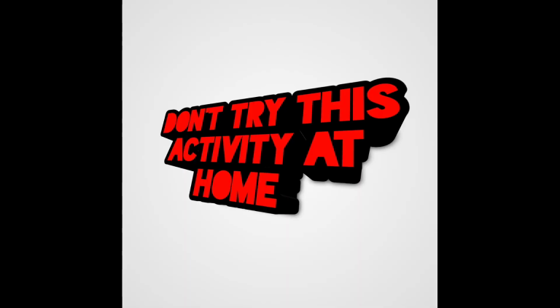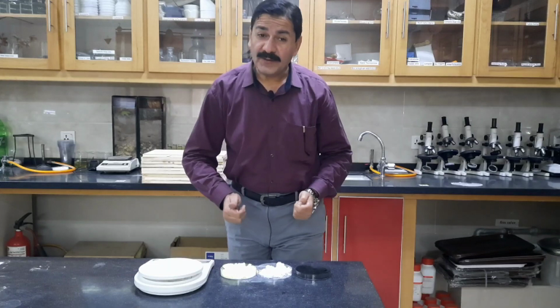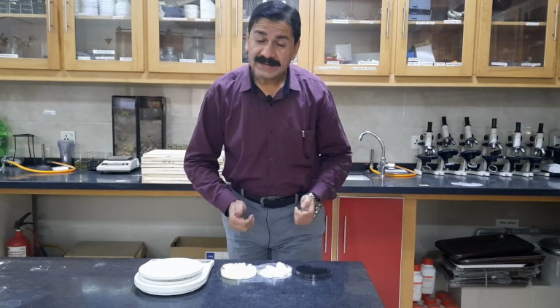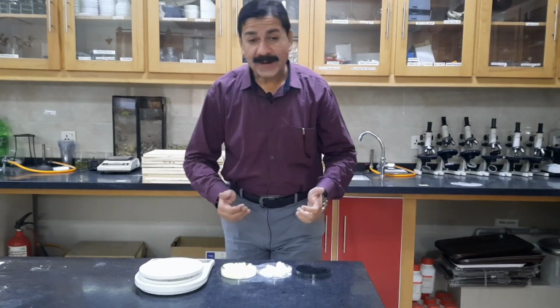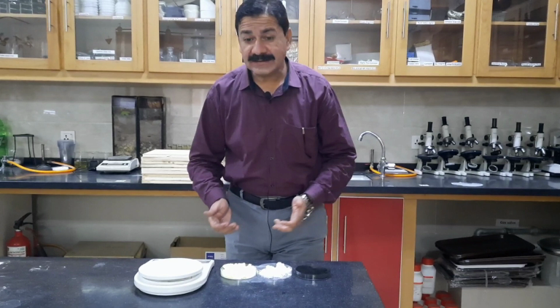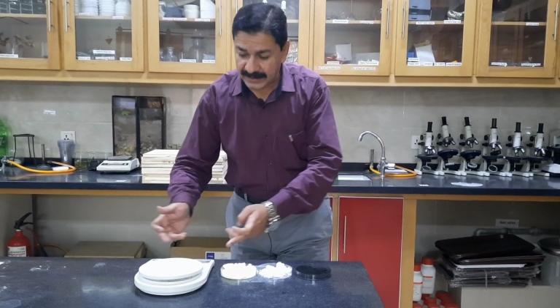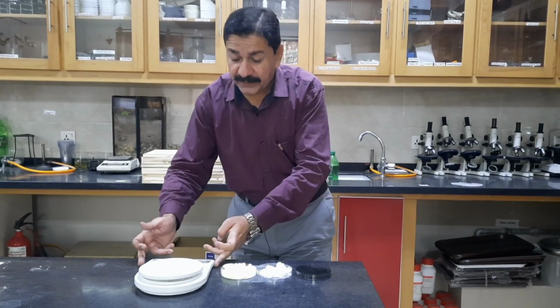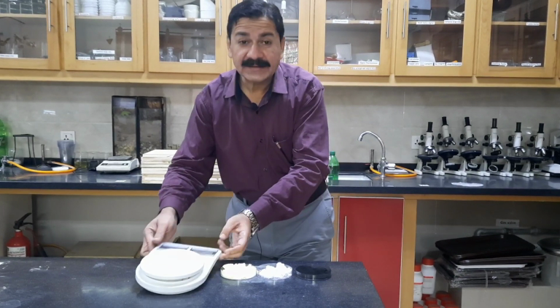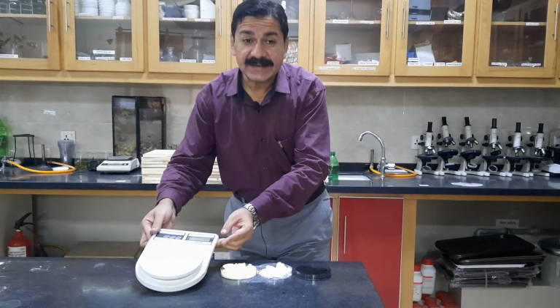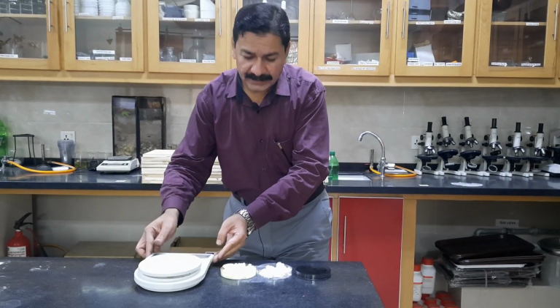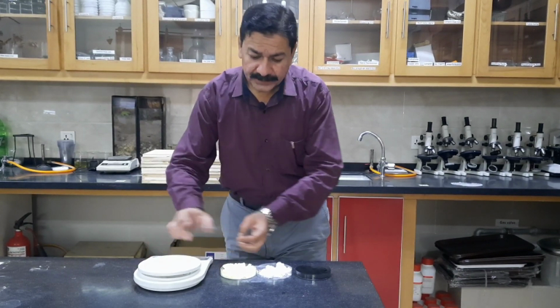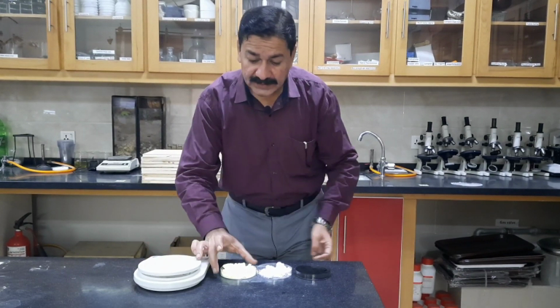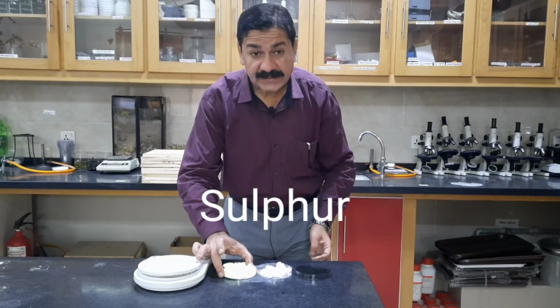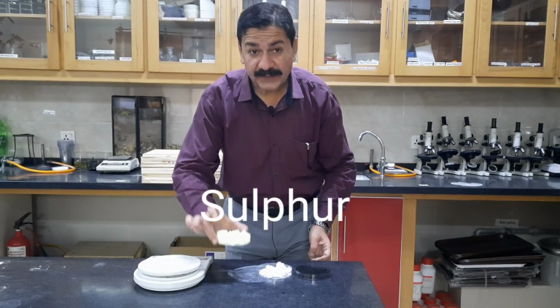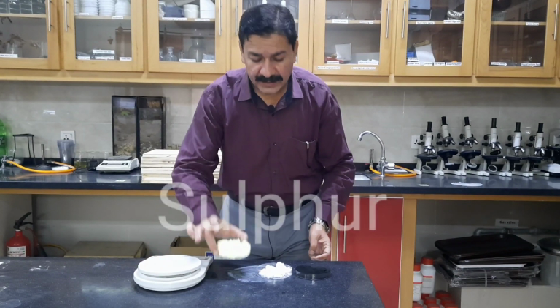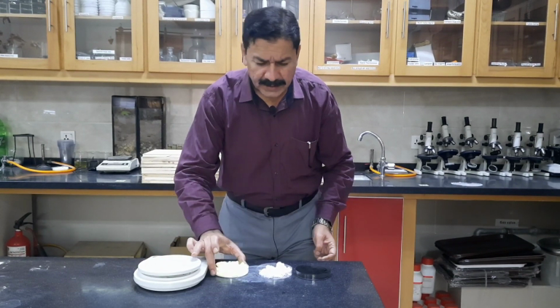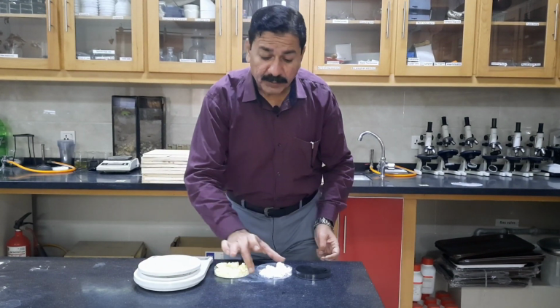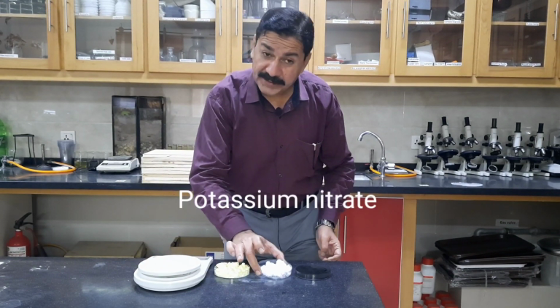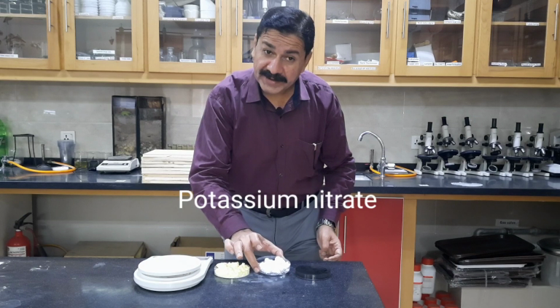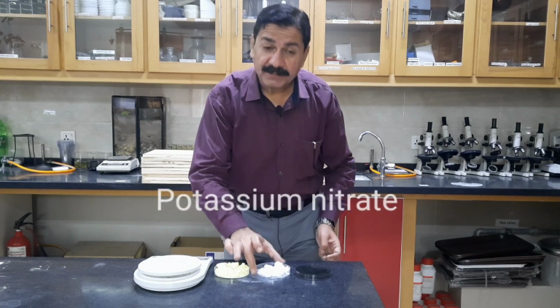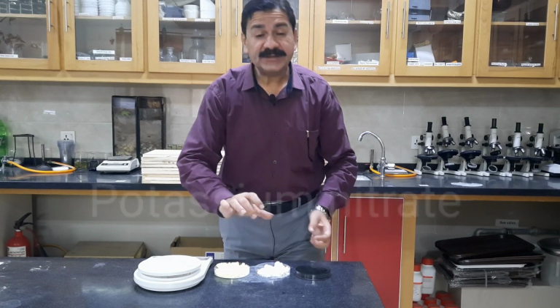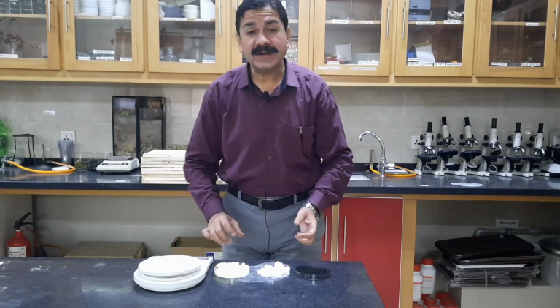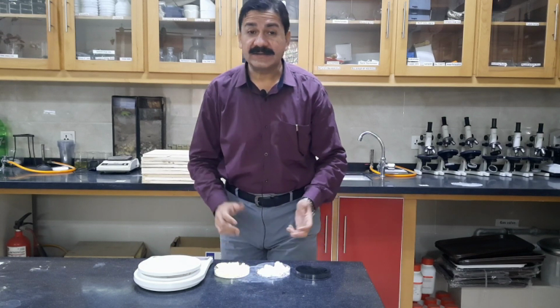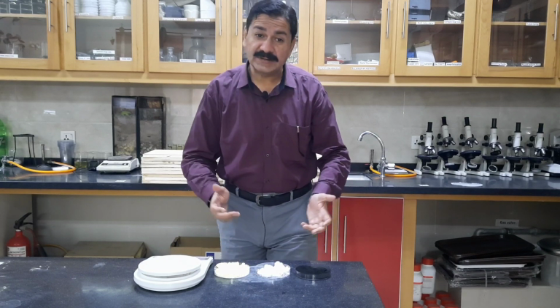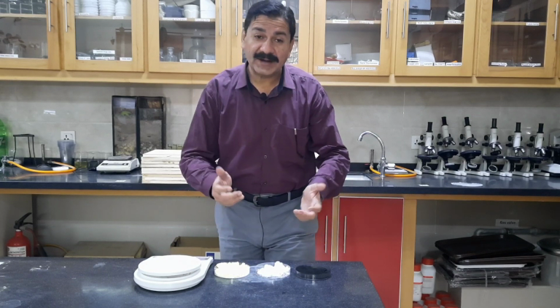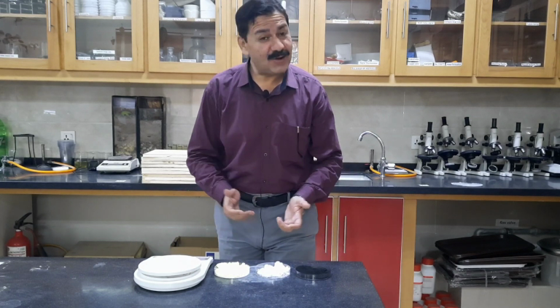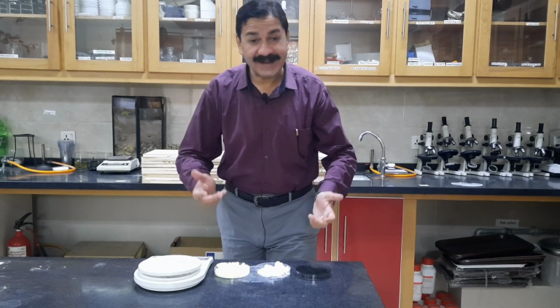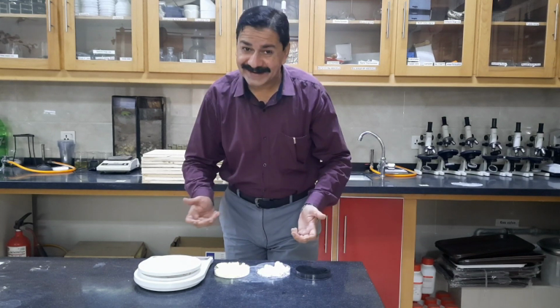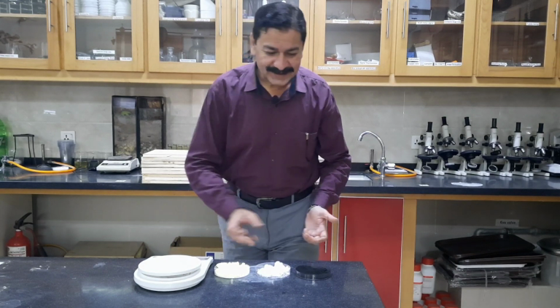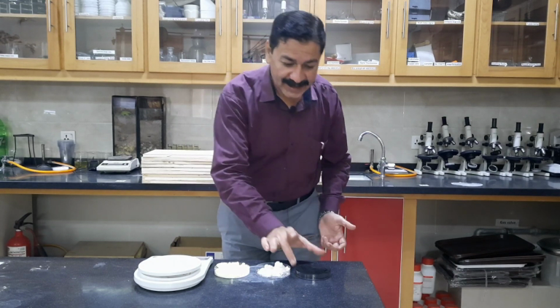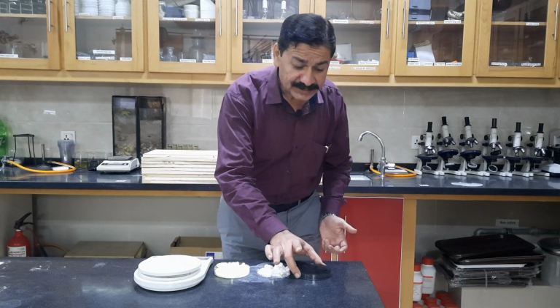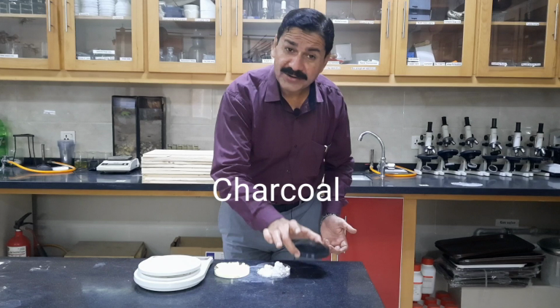For this, the required things are a weighing scale, sulfur, potassium nitrate — potassium nitrate is also an oxidizer — and charcoal.